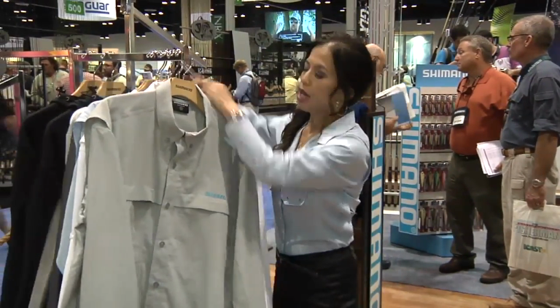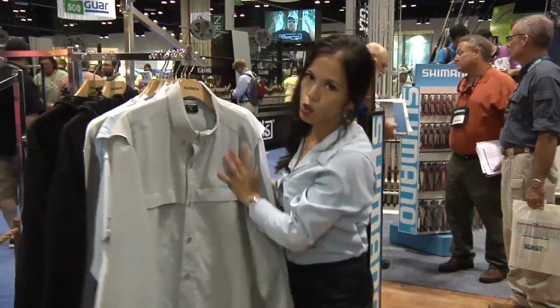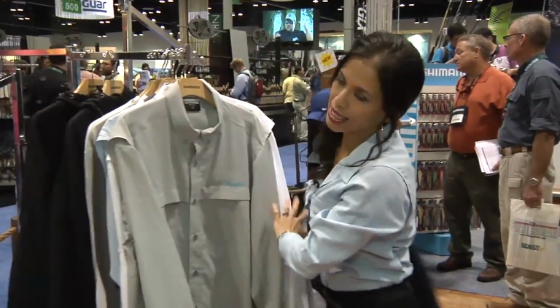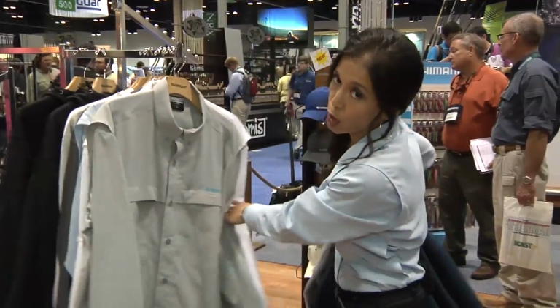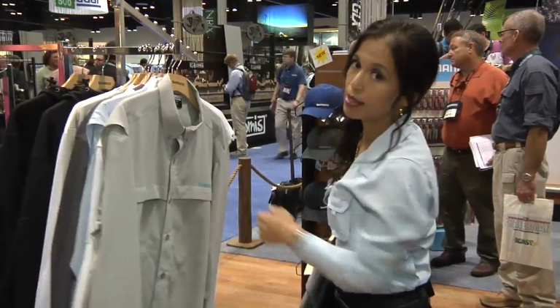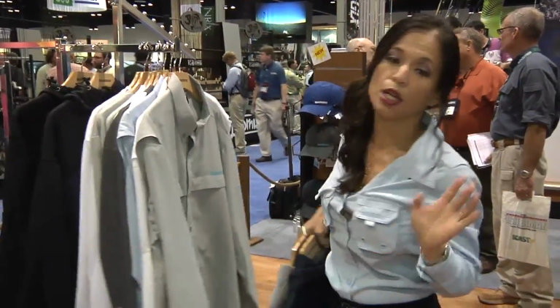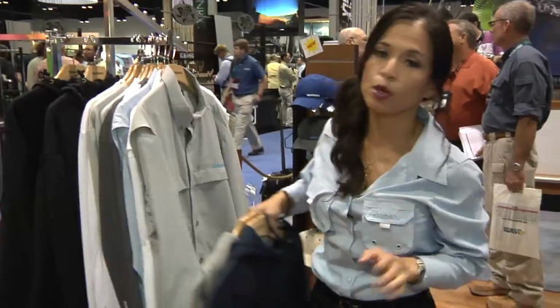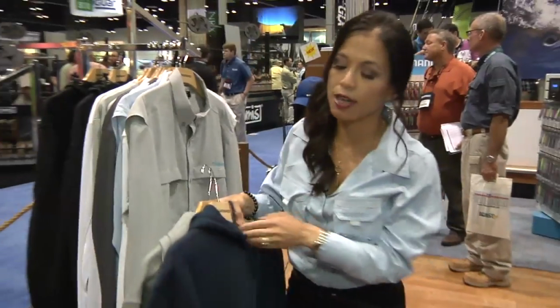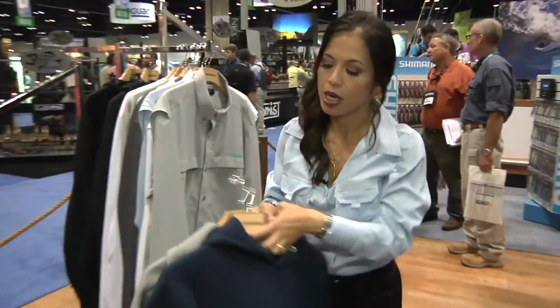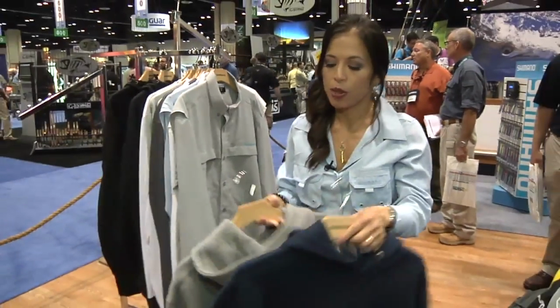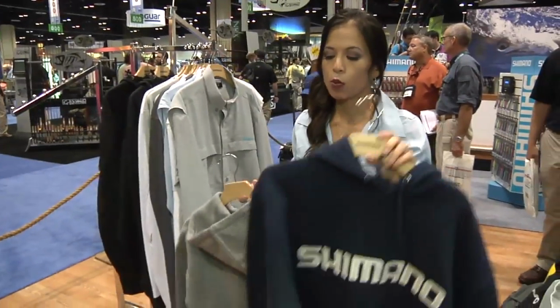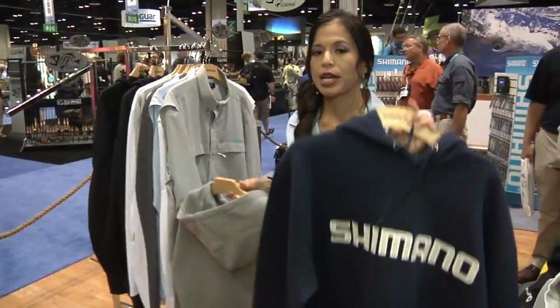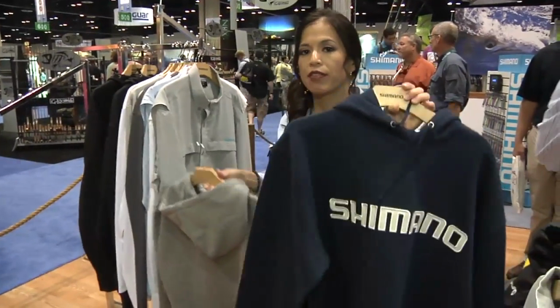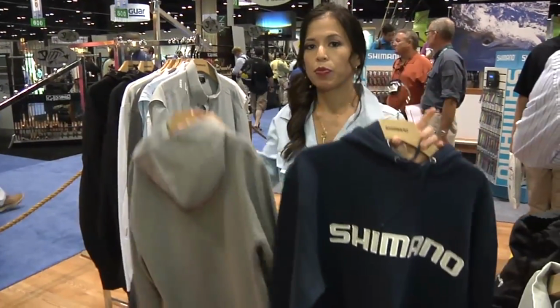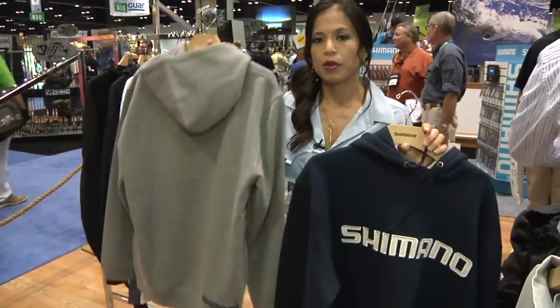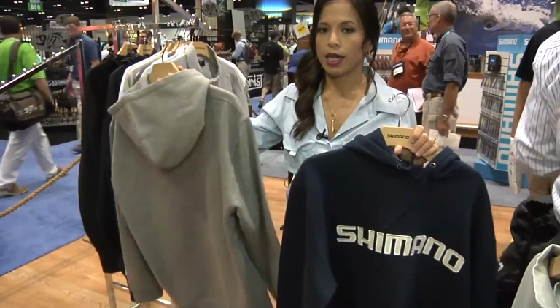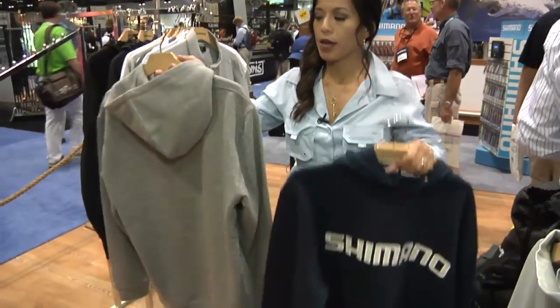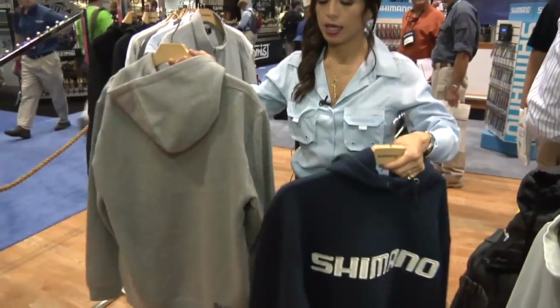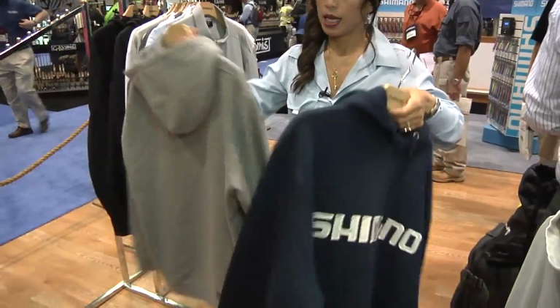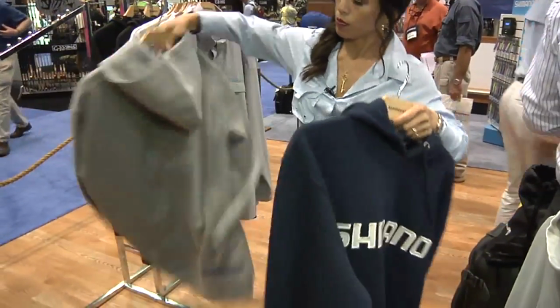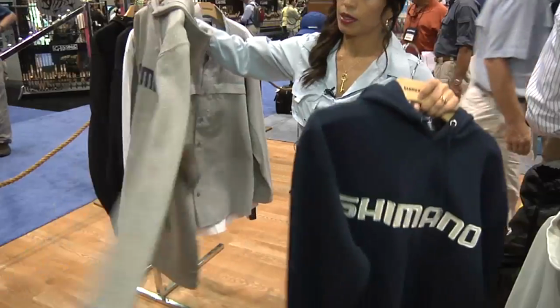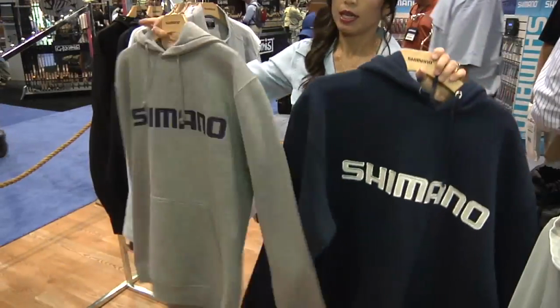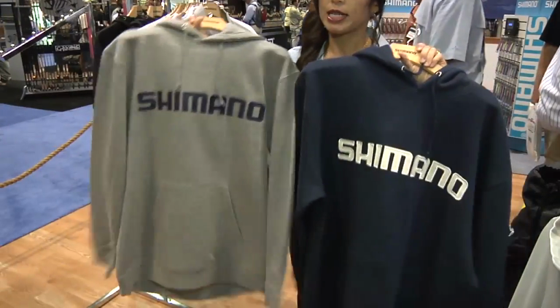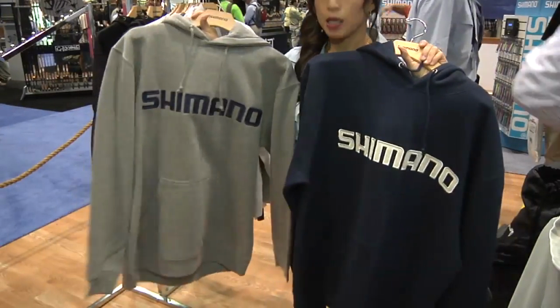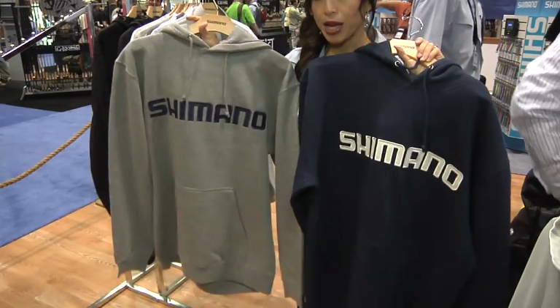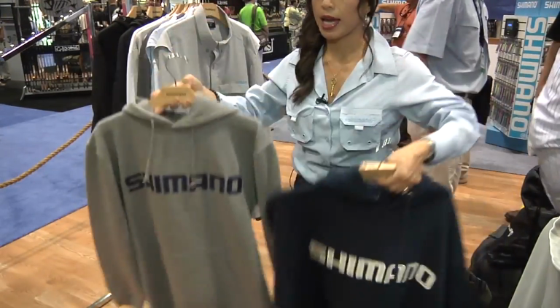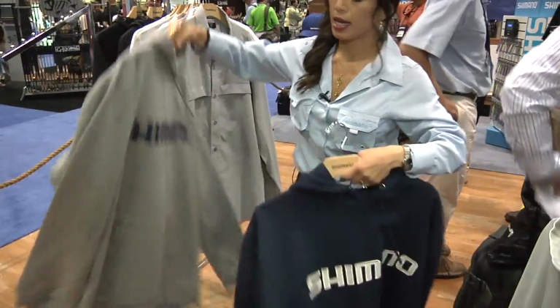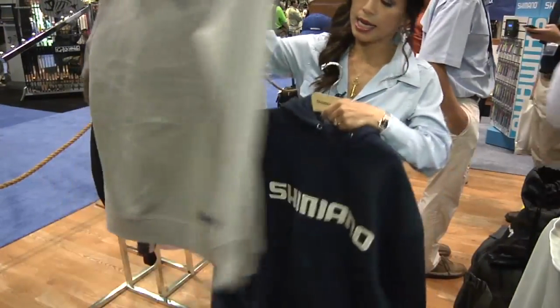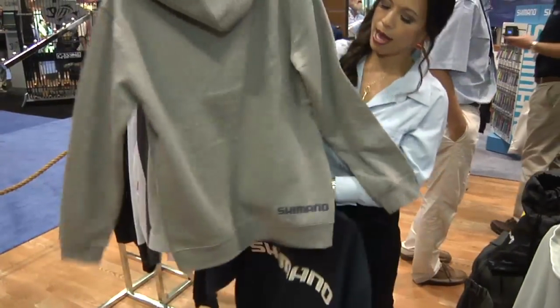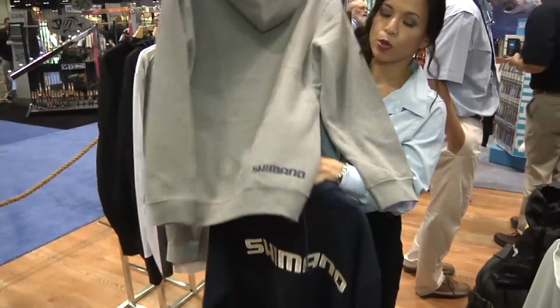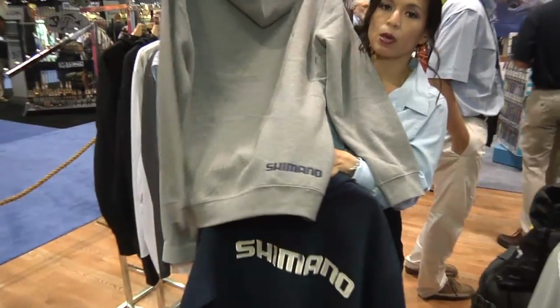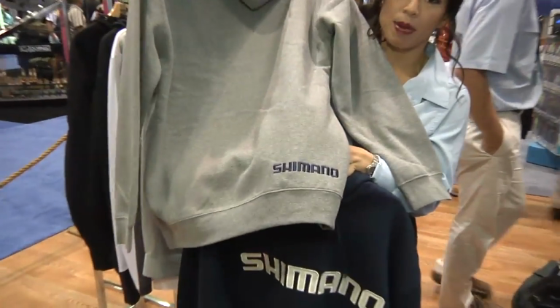I've also redesigned our hoodies. It's still comfortable as ever, but the color ways are now navy and gray. The front still has an embroidered applique and it now has an embroidered Shimano on the back.